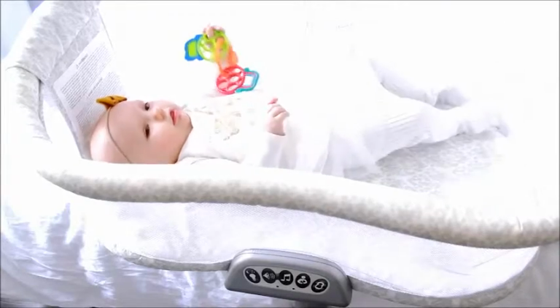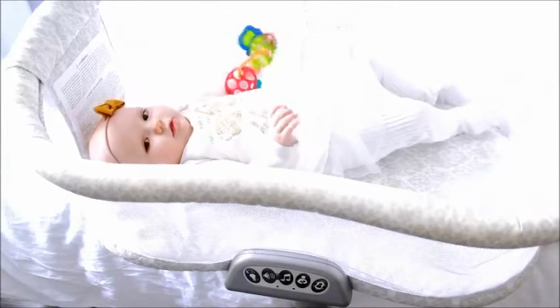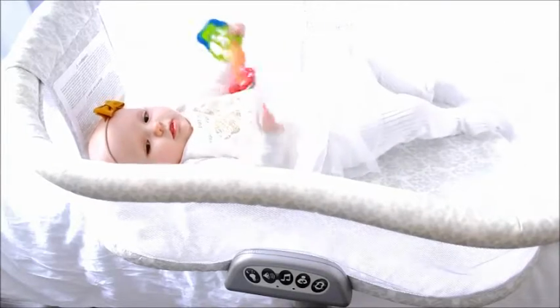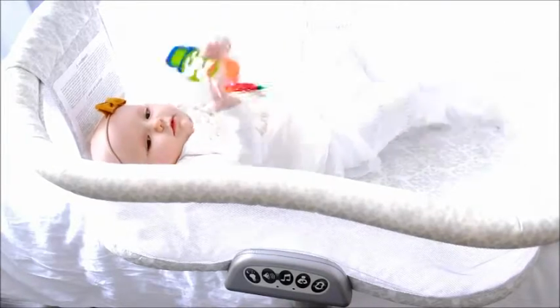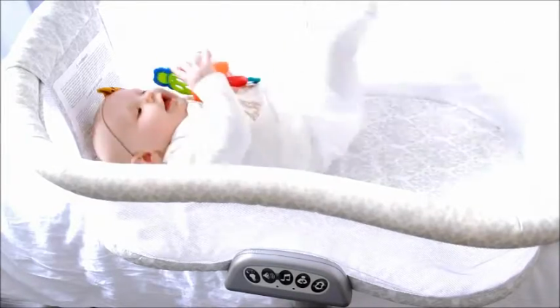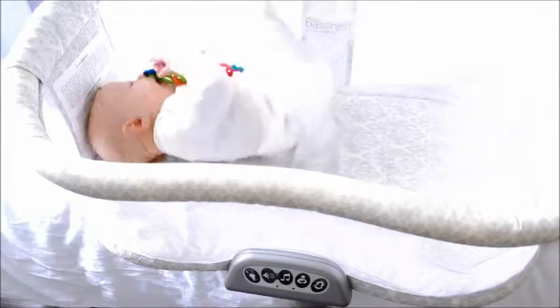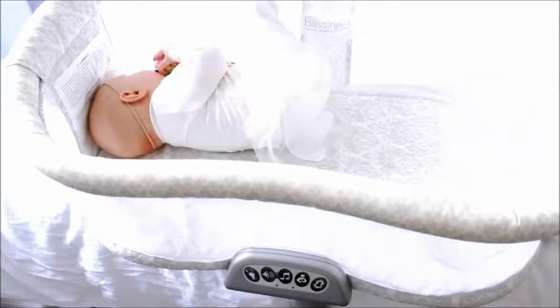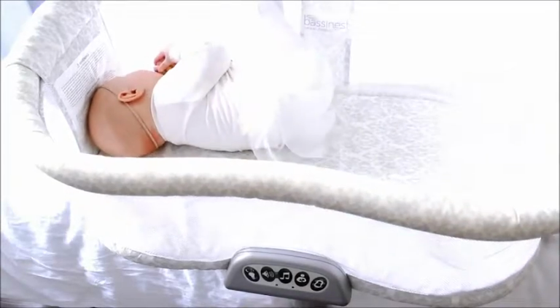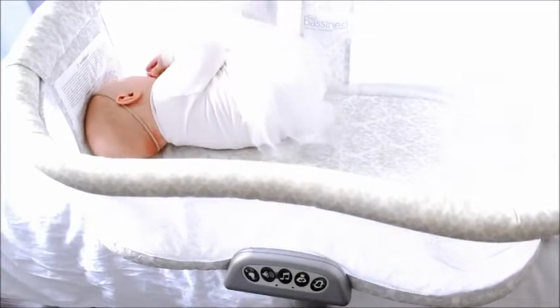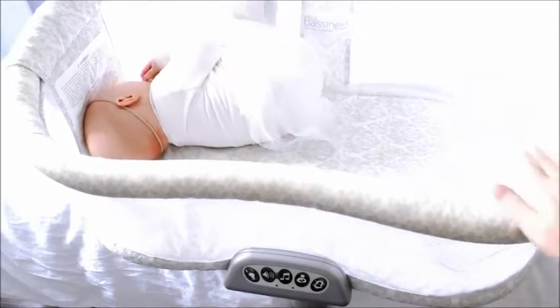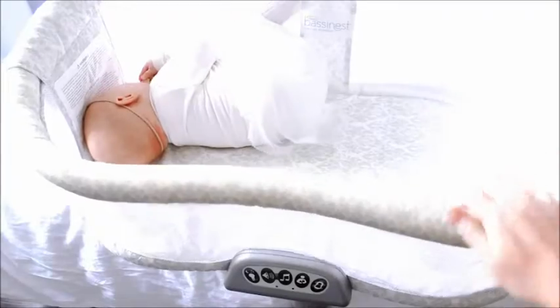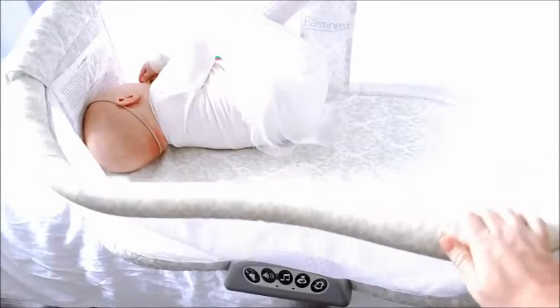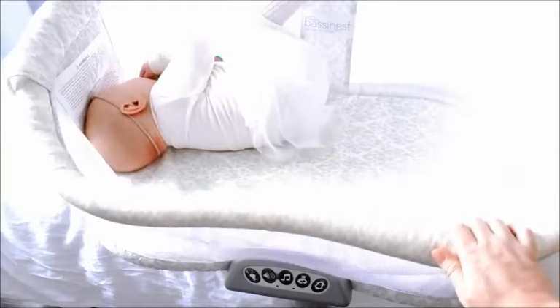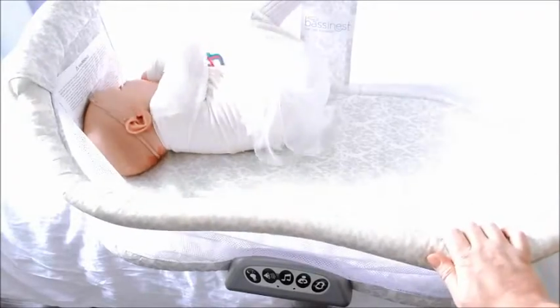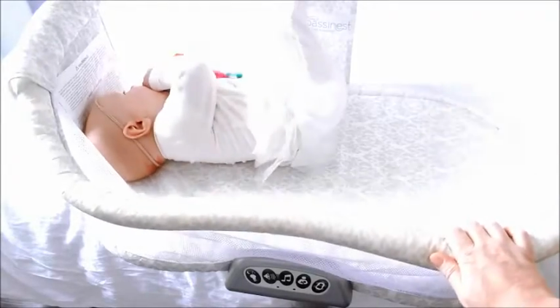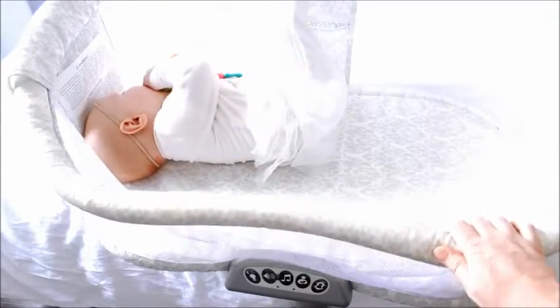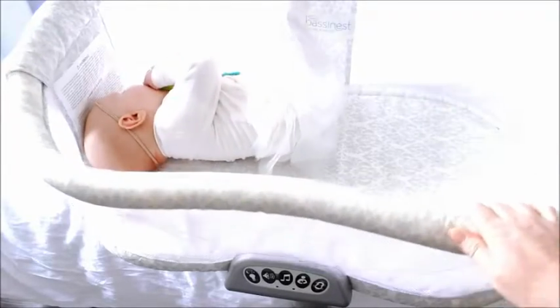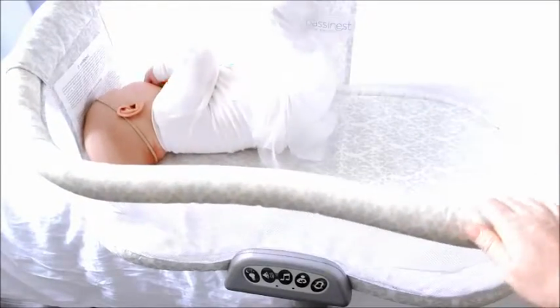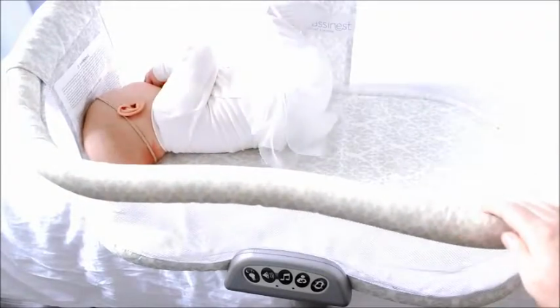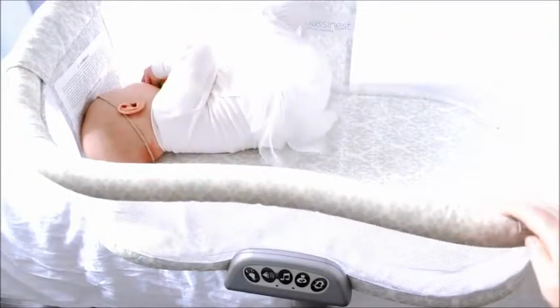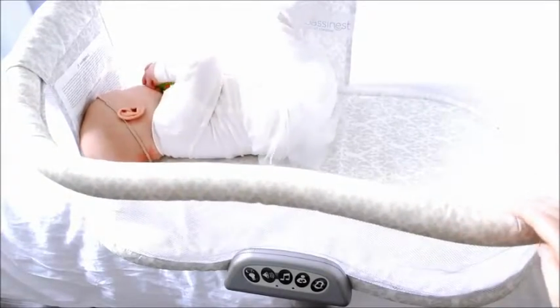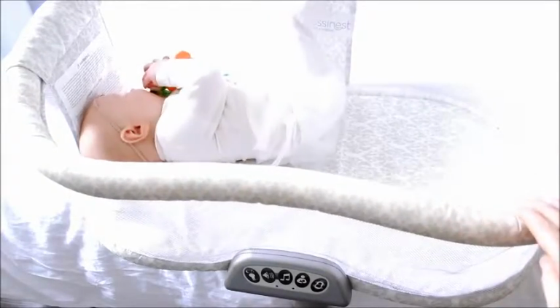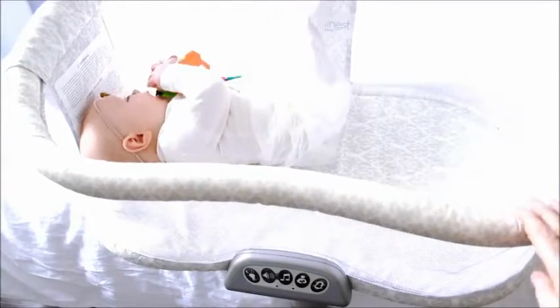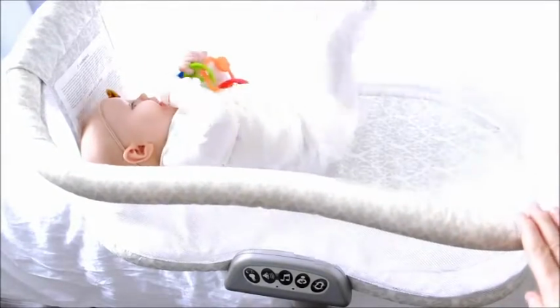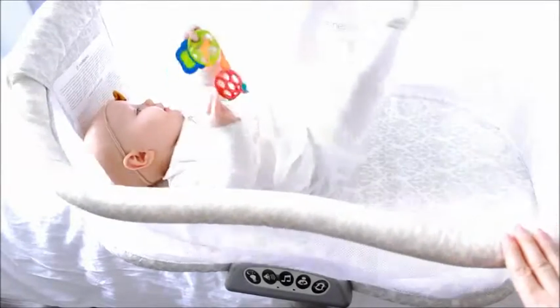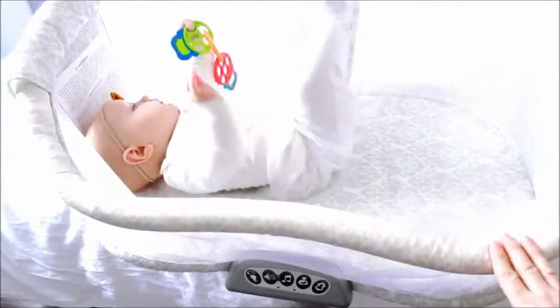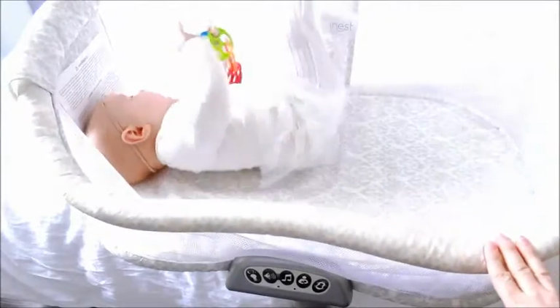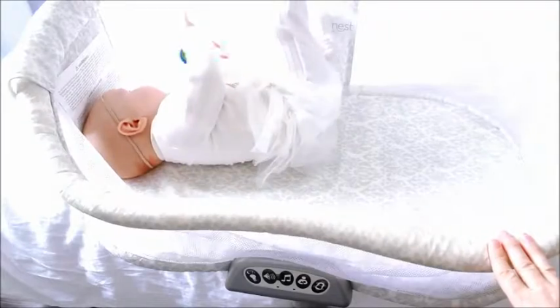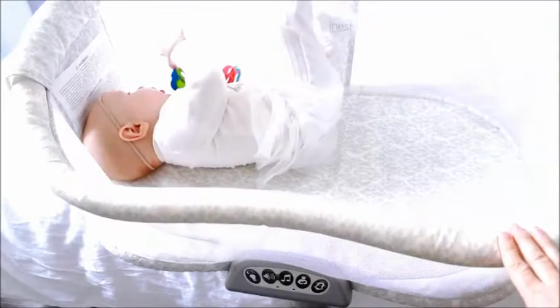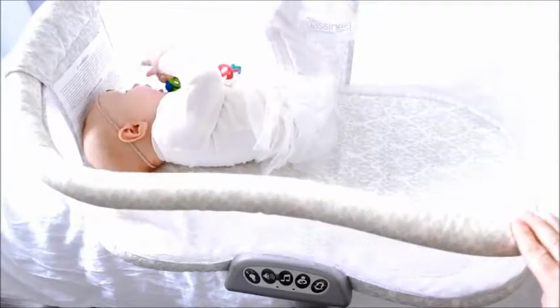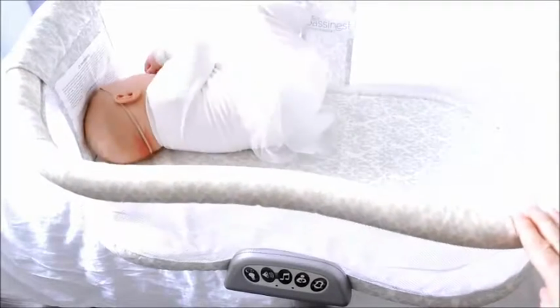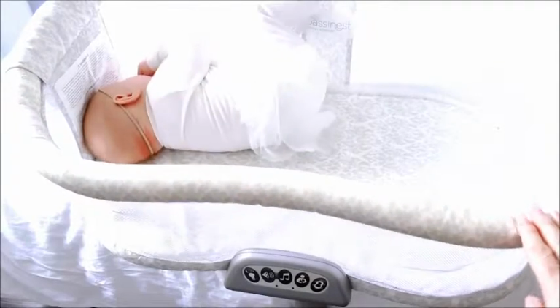Another great feature is how on one side it bends down so you can reach over and pick up your baby or tend to her without having to bend too much yourself. This is really helpful after having a c-section.